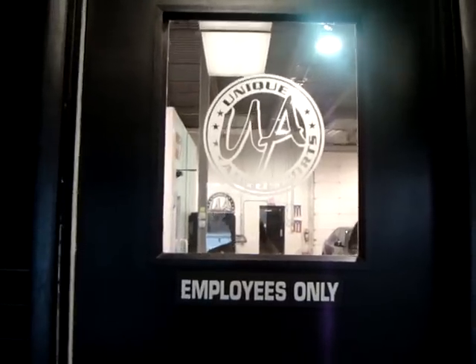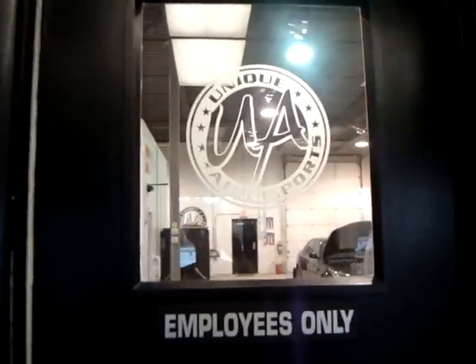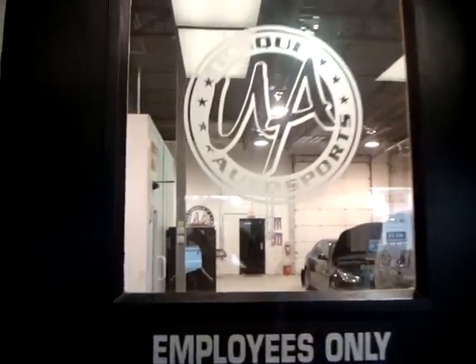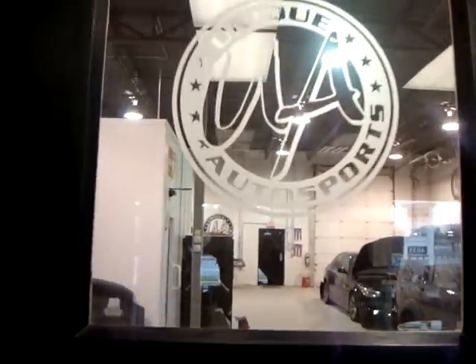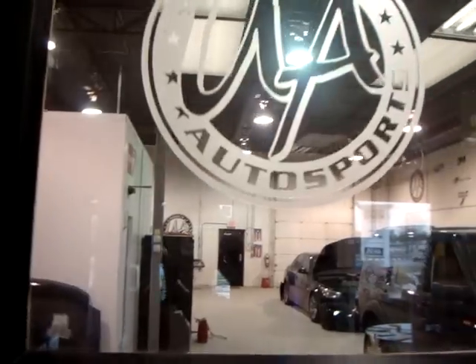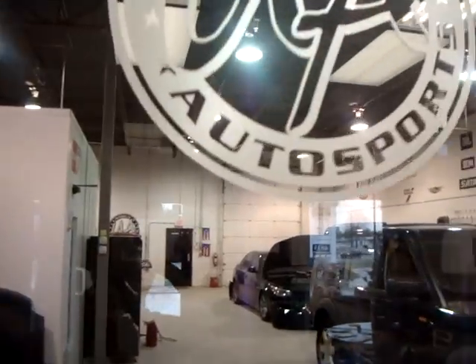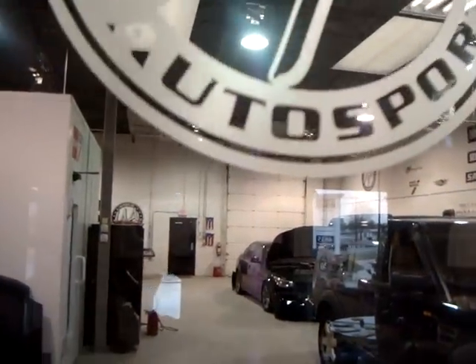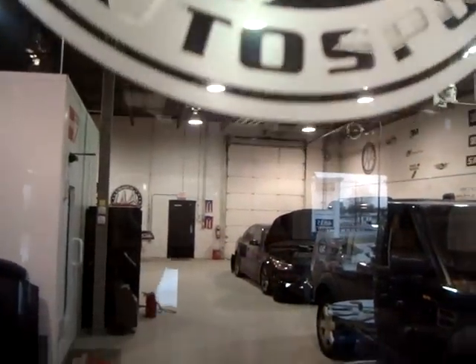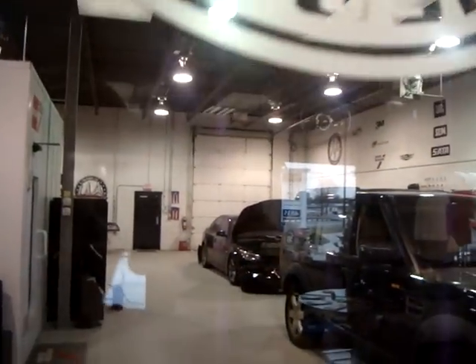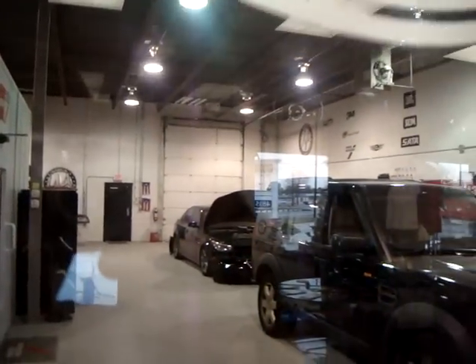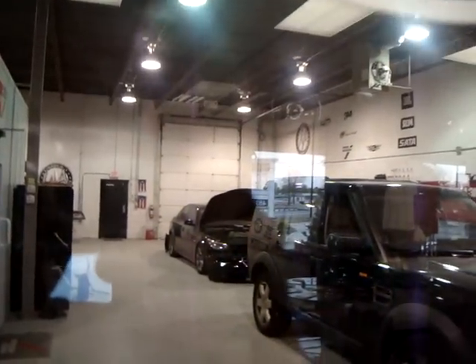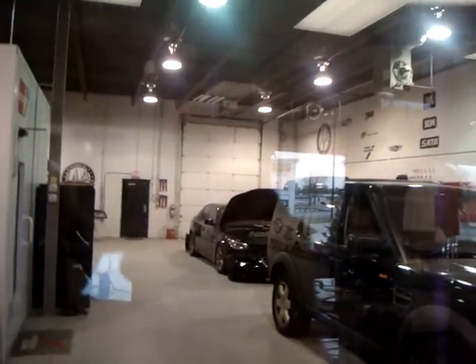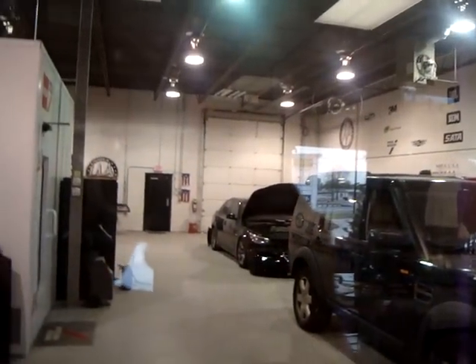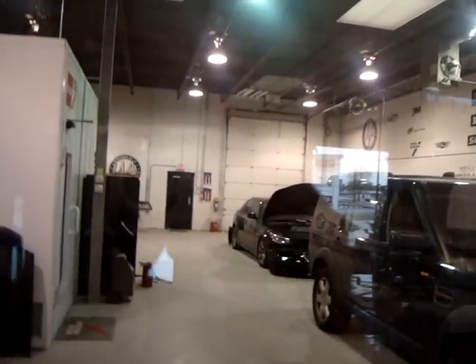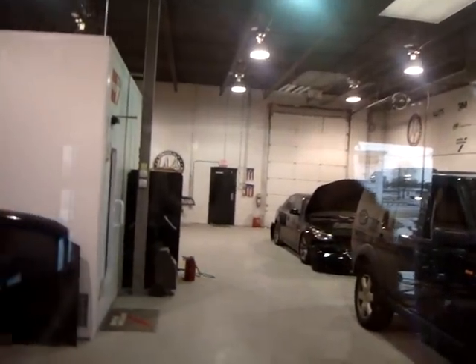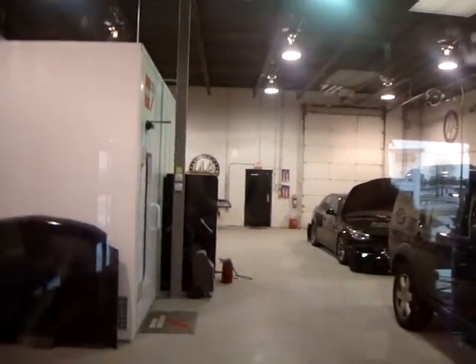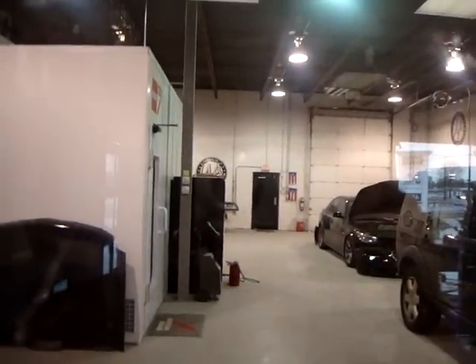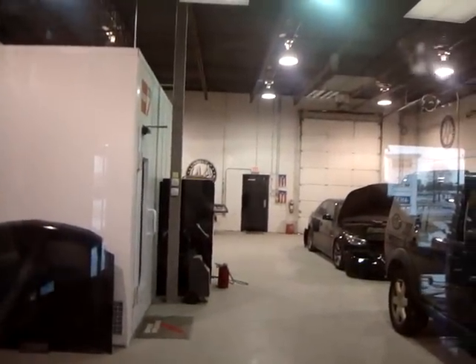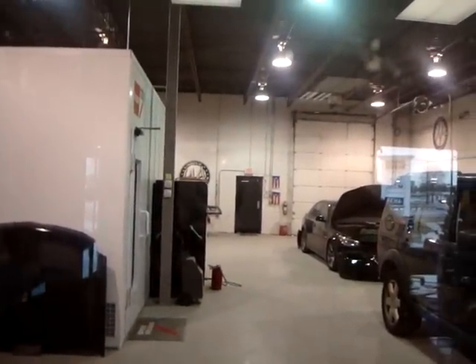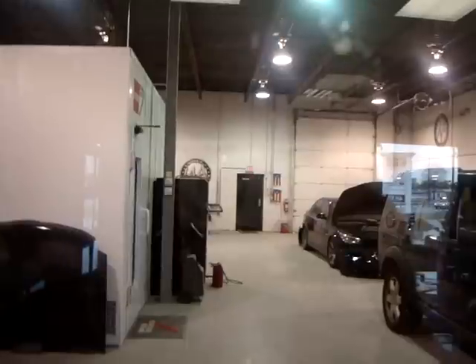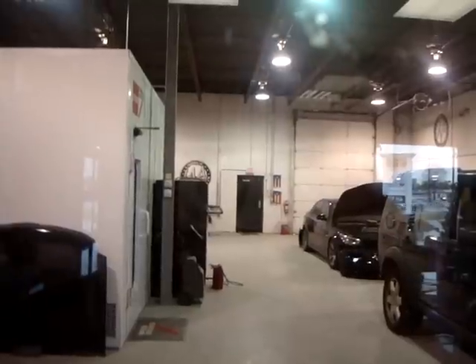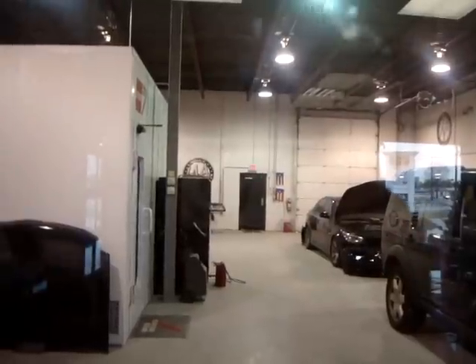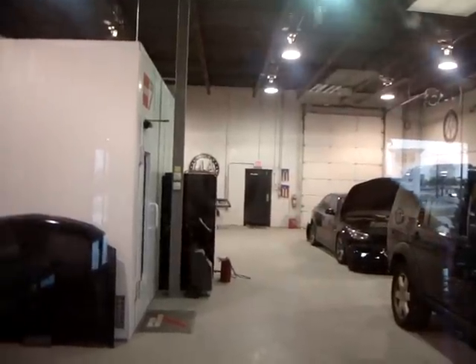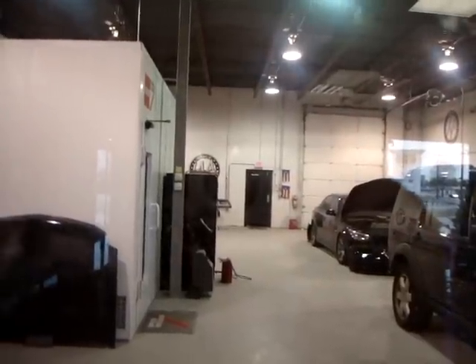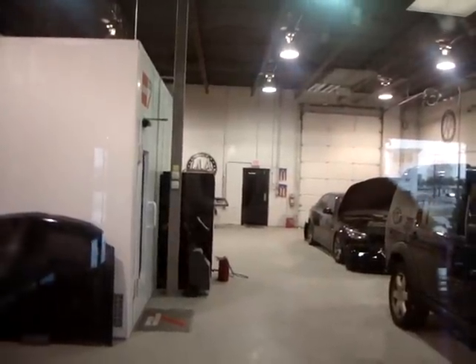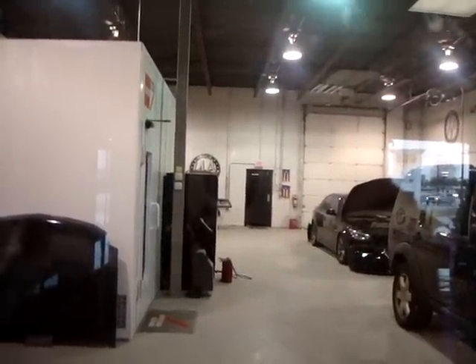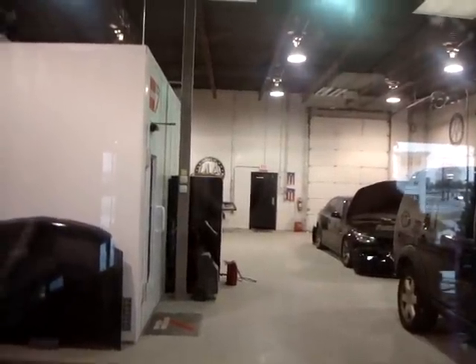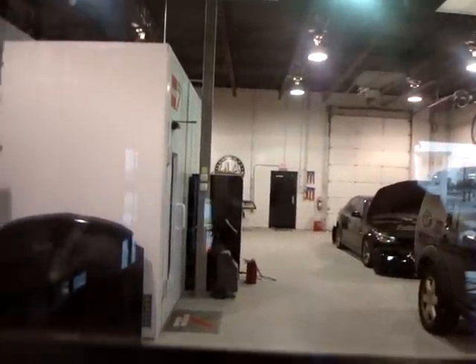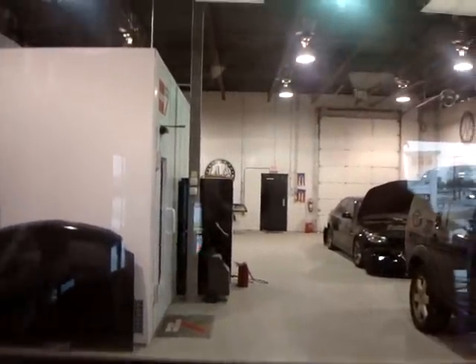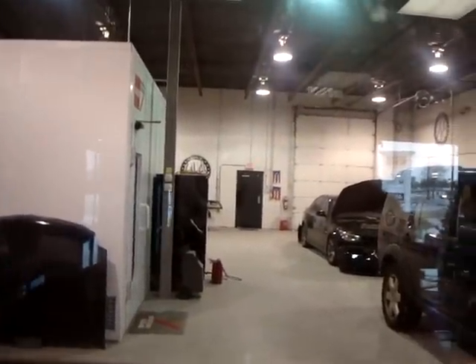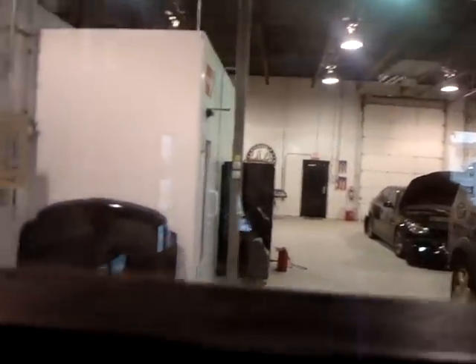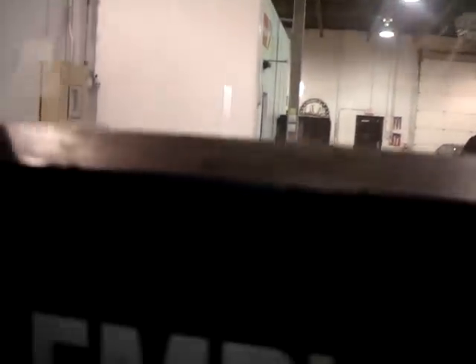Good morning, people. What's up? Welcome to Unique Auto Sports. About to go into the body shop, go see my man Derek. He's working on a Jeep for Roosevelt Colvin from the NFL. So we definitely want to go see what's going on with him this morning.